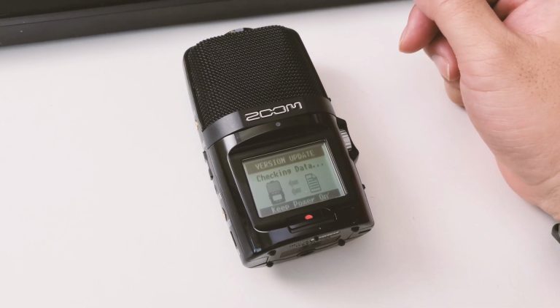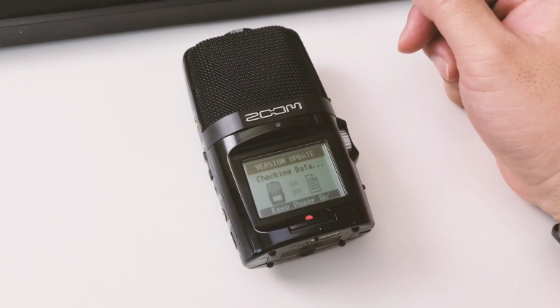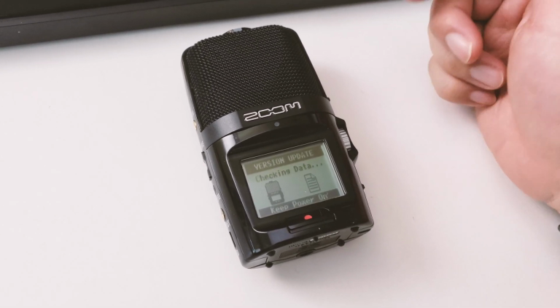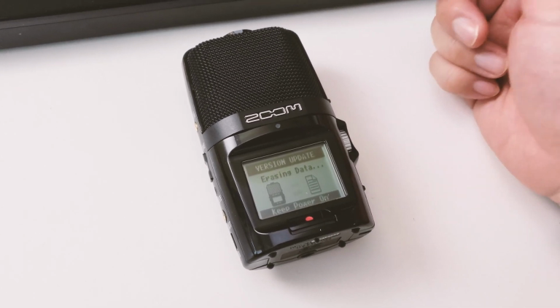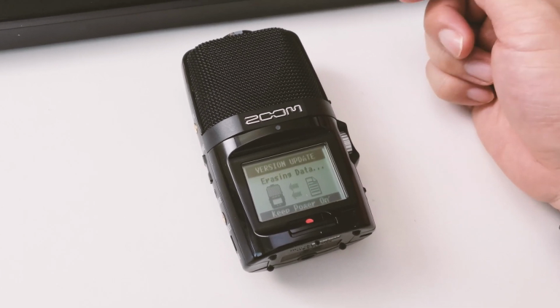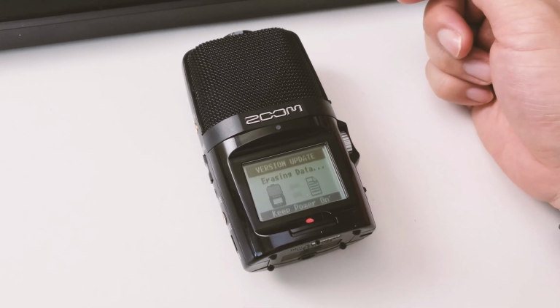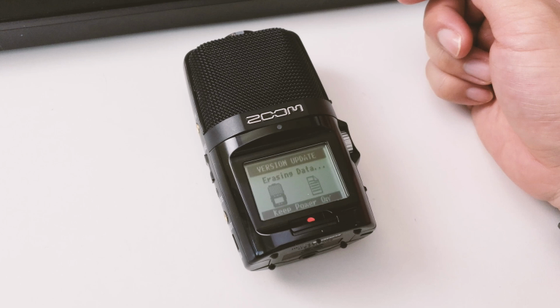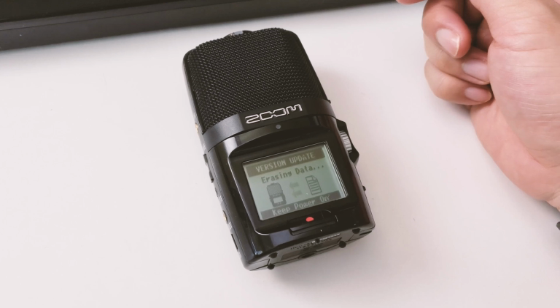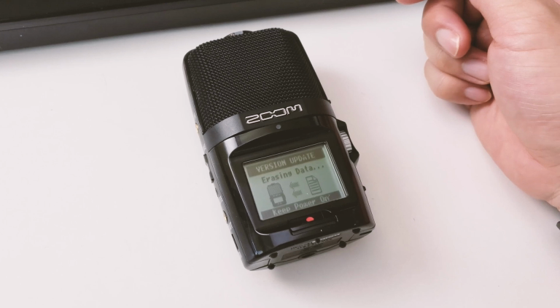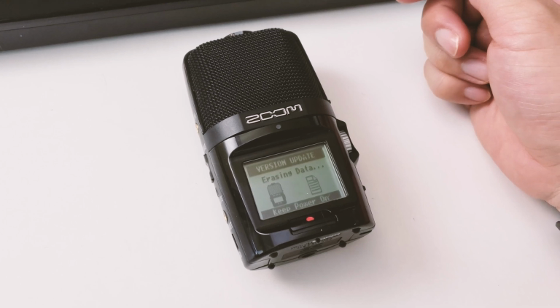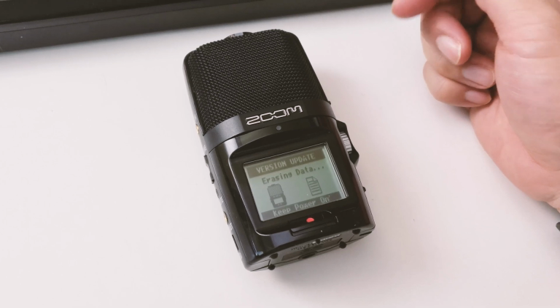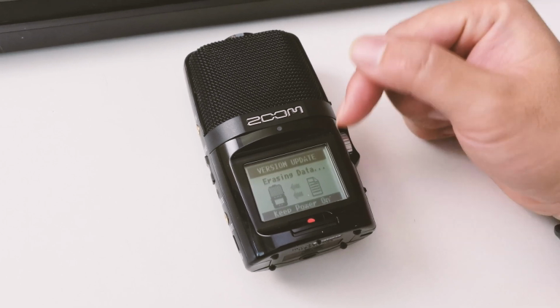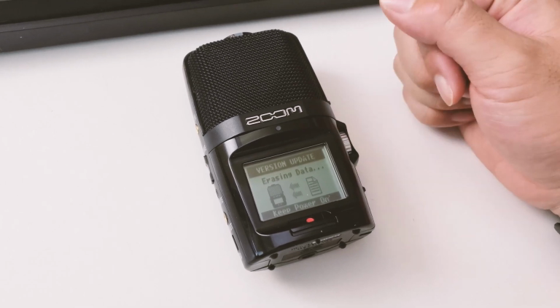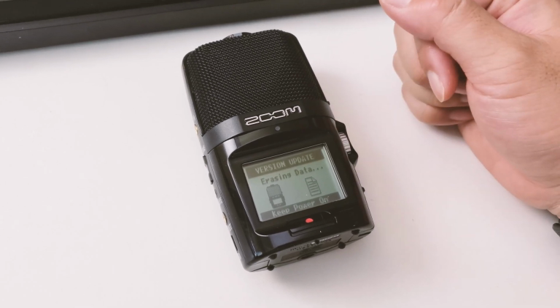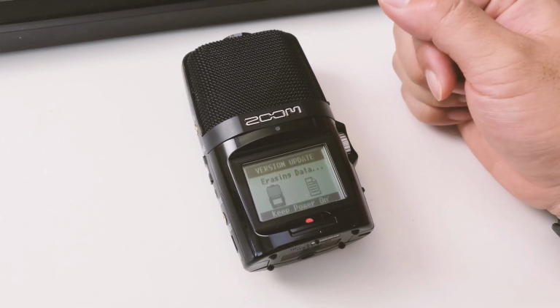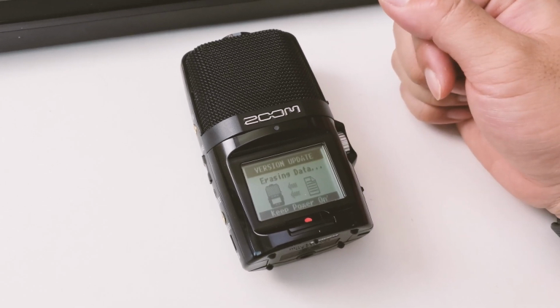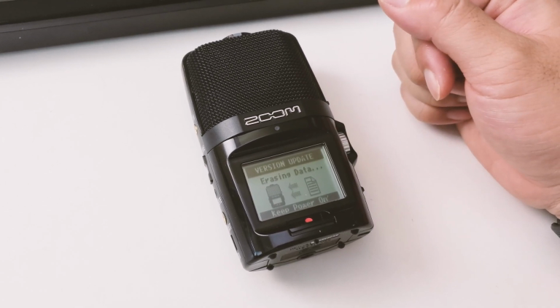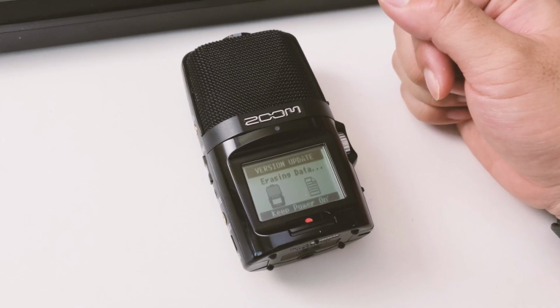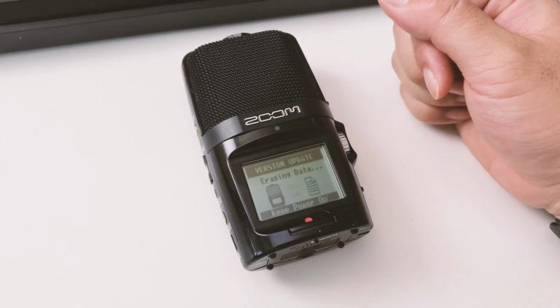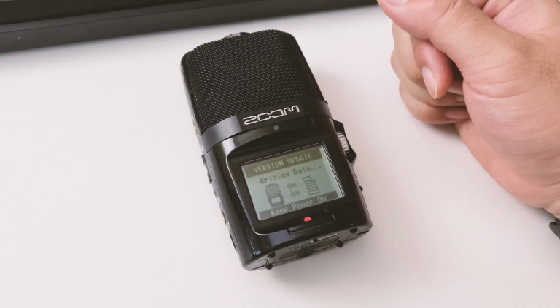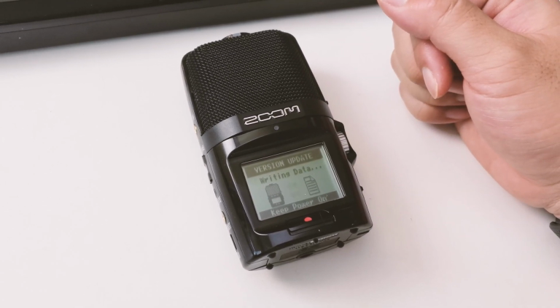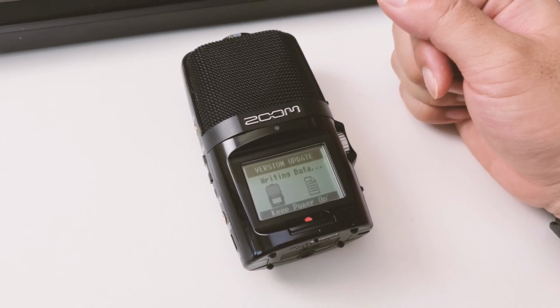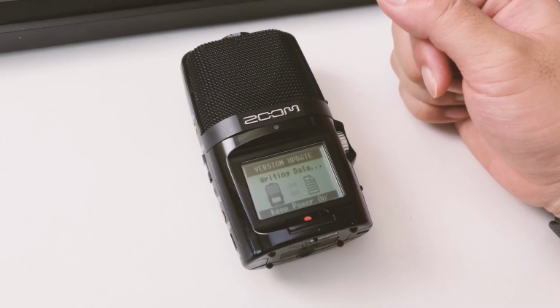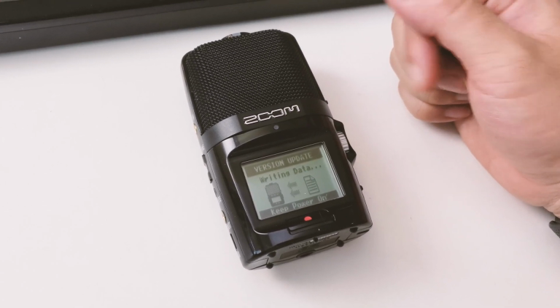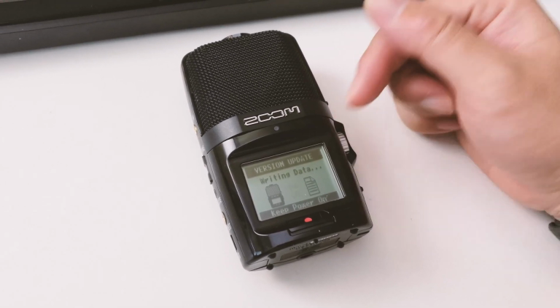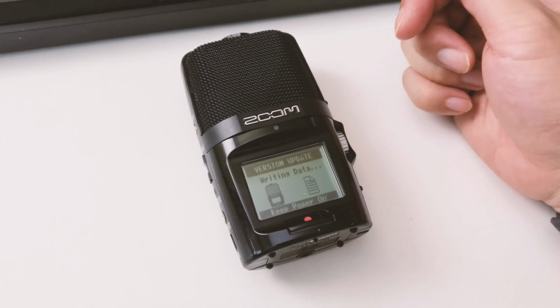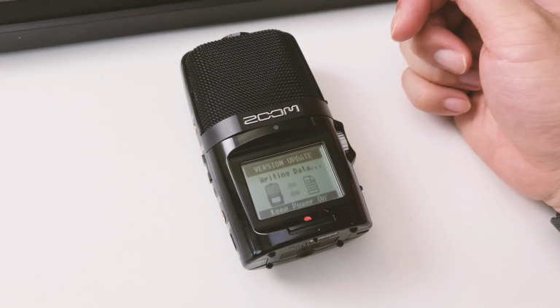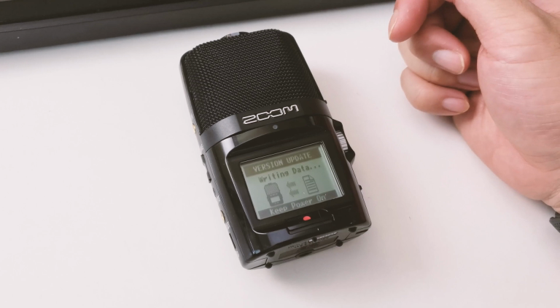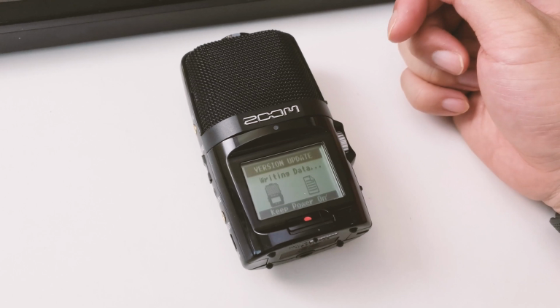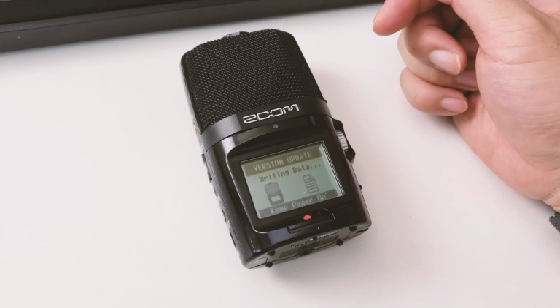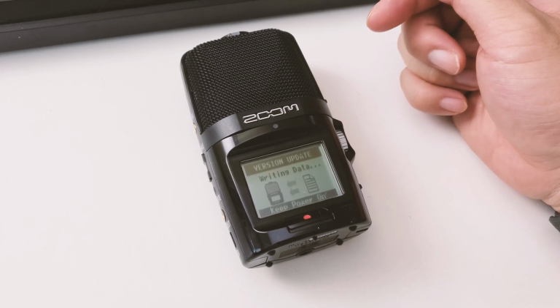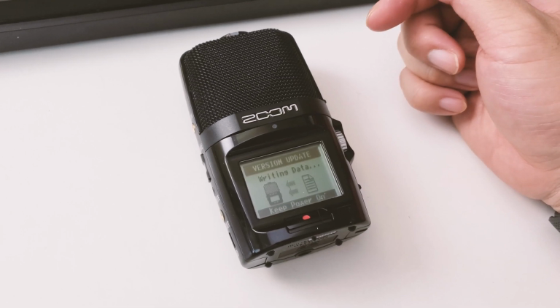Now it's erasing the old firmware, and now it's writing the new firmware.